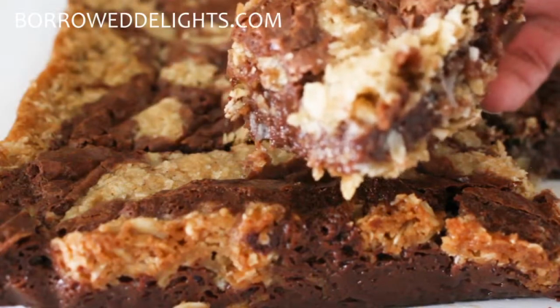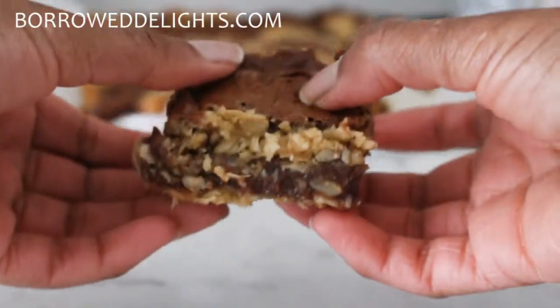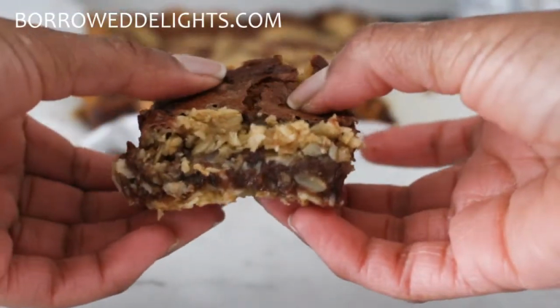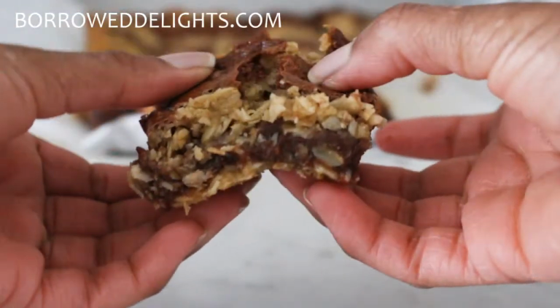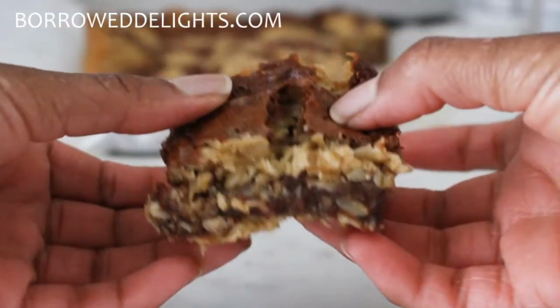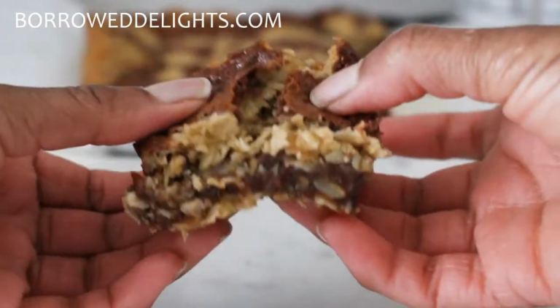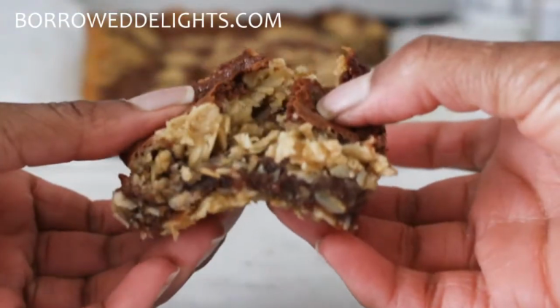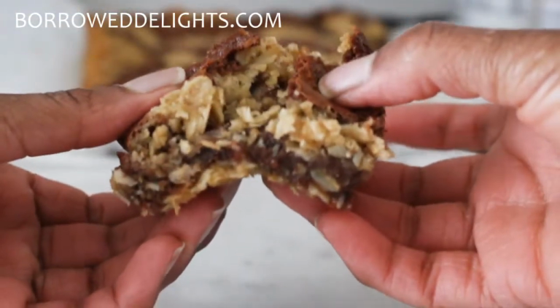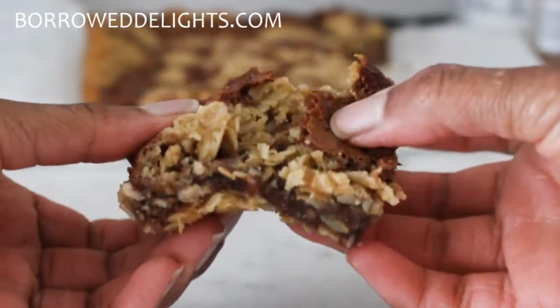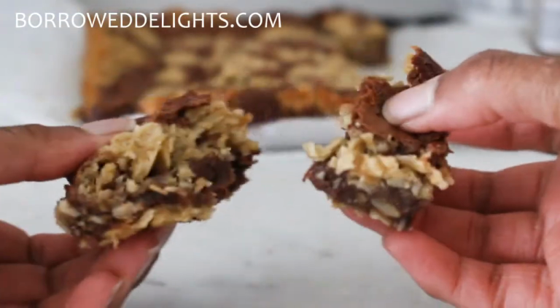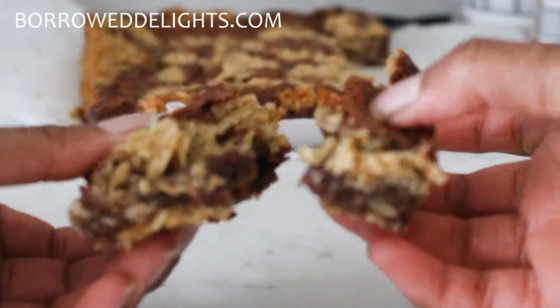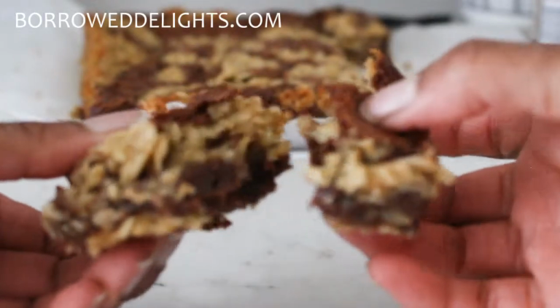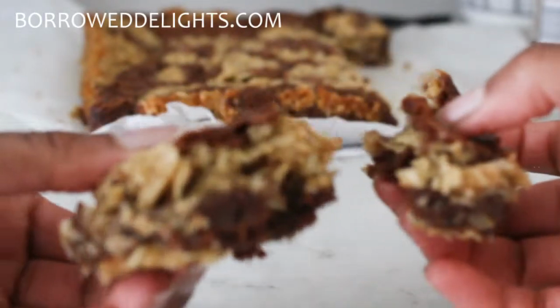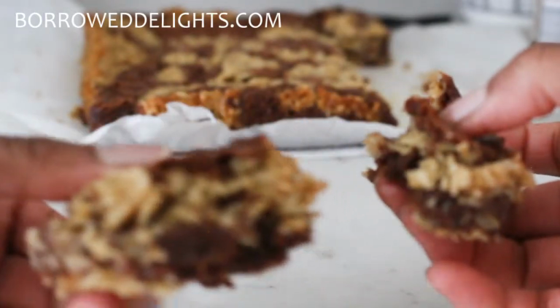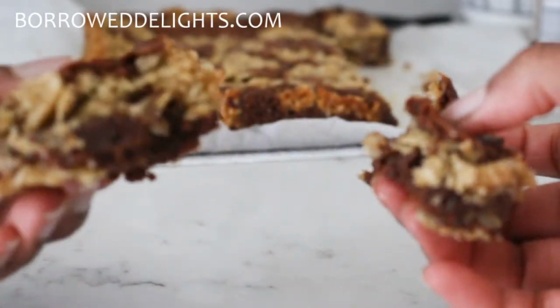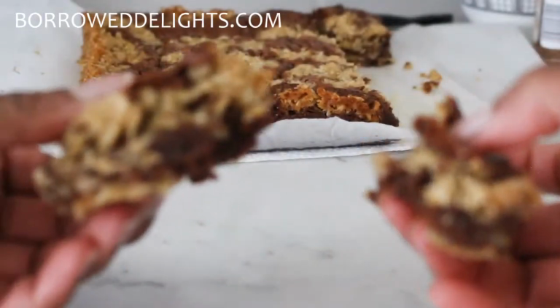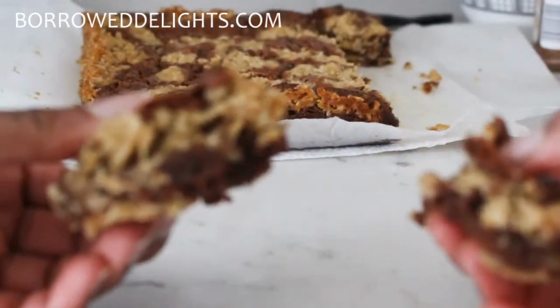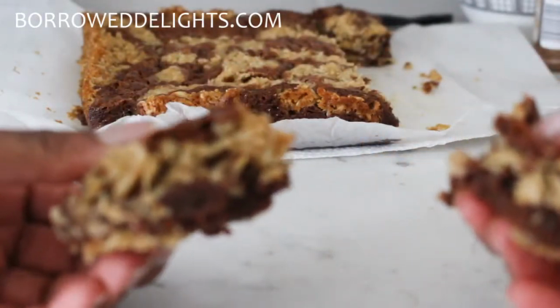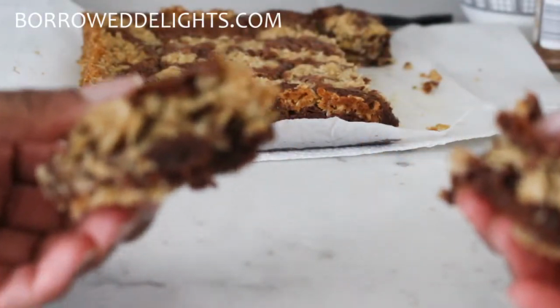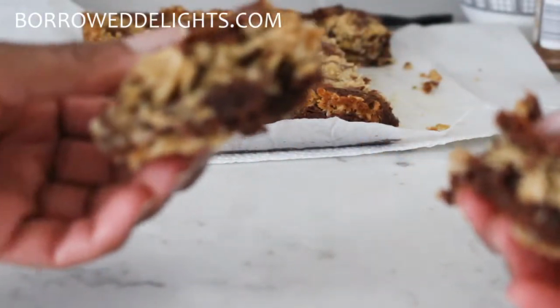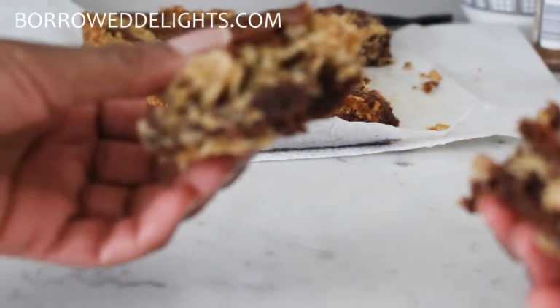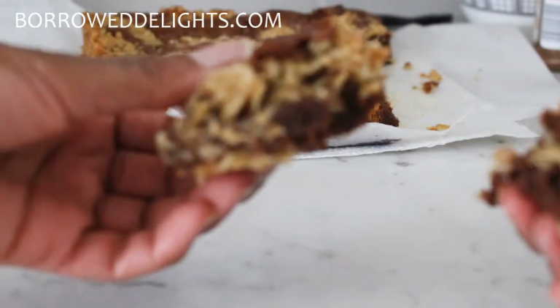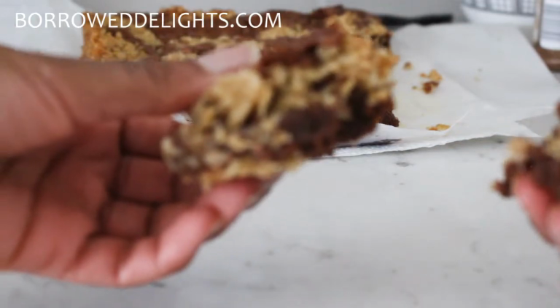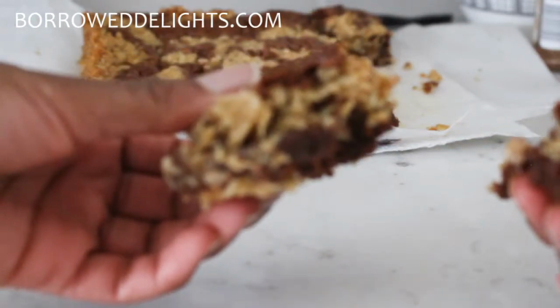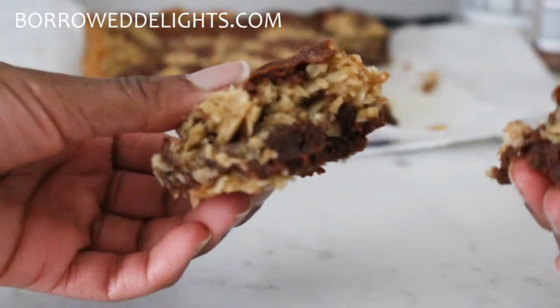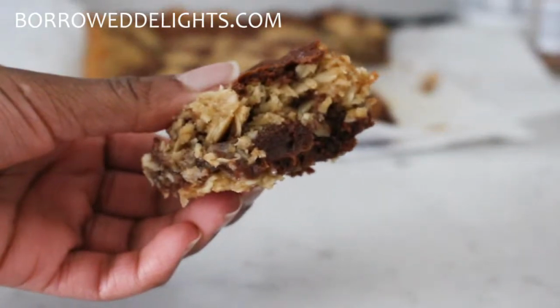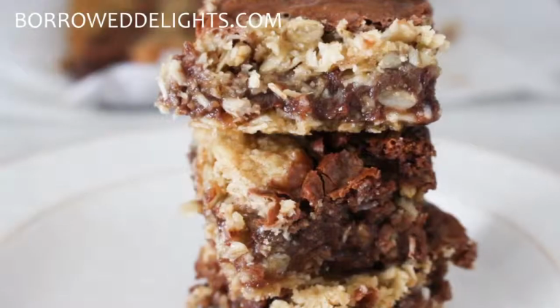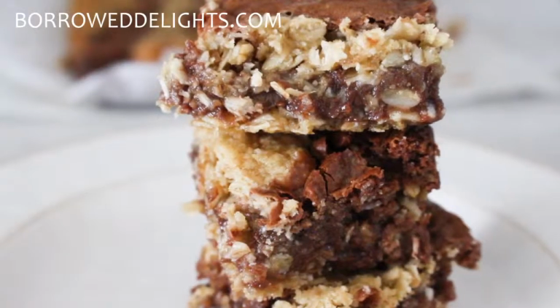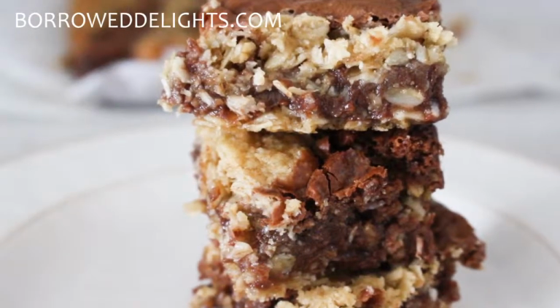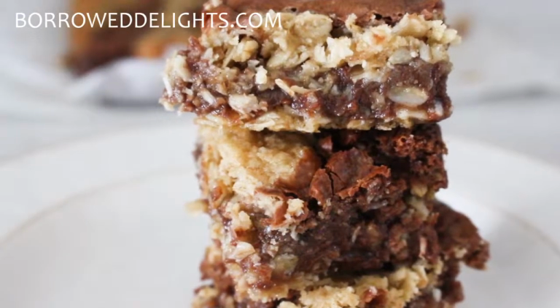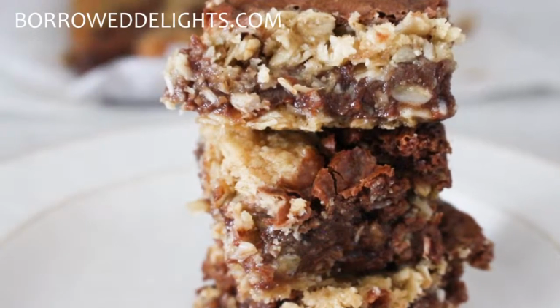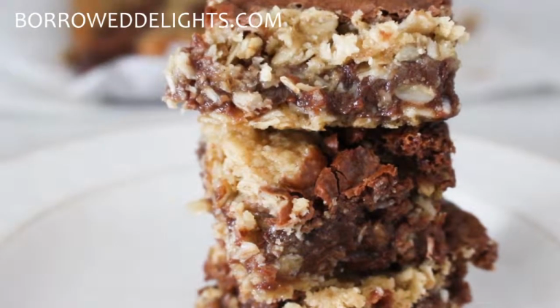They're so chewy and gooey and just so delicious, and they're not too sweet. I hope you guys enjoy this recipe. Be sure to give this video a thumbs up and subscribe to my channel. Thank you so much for watching and I'll see you in the next video. Bye!